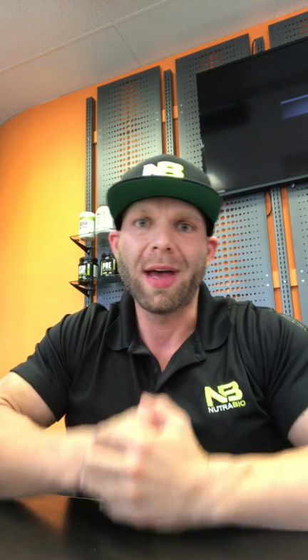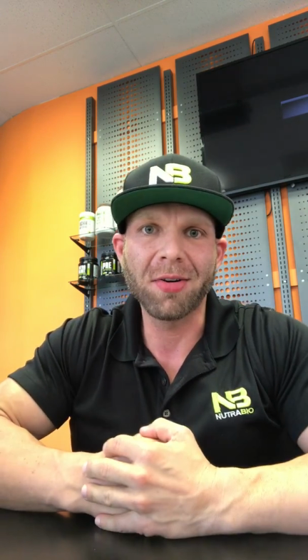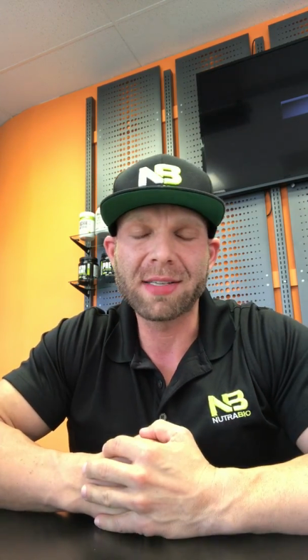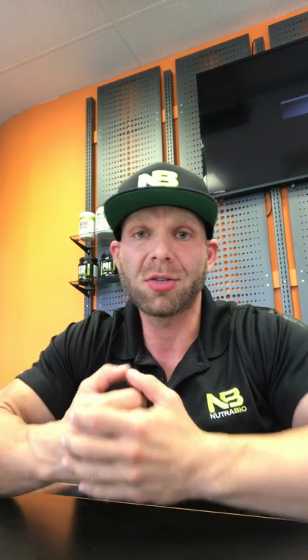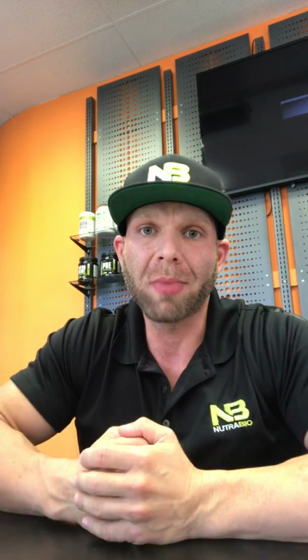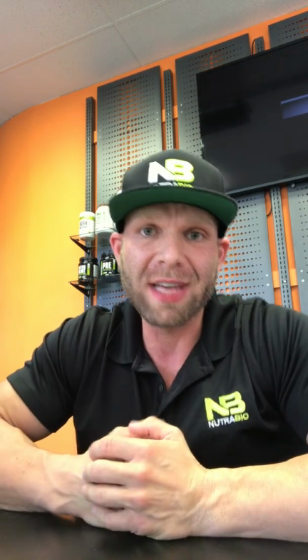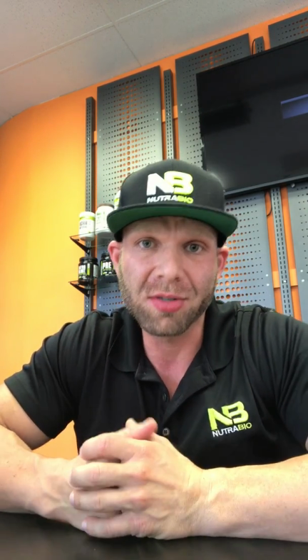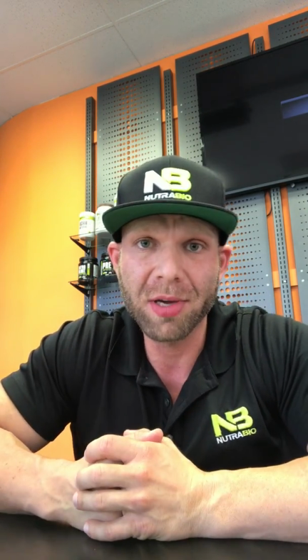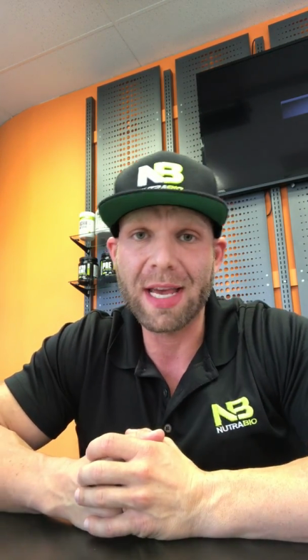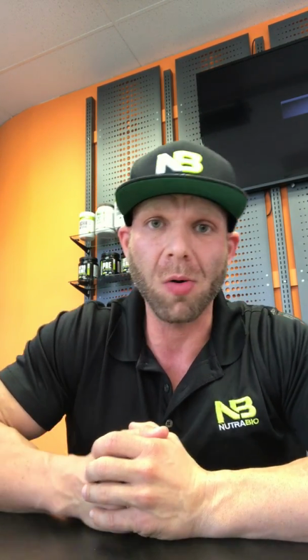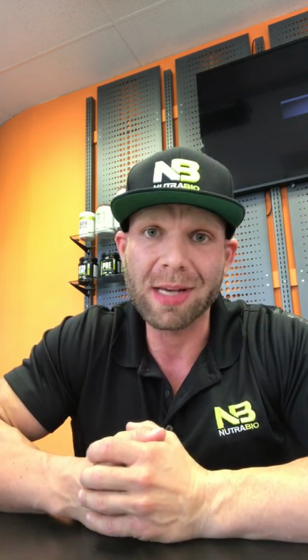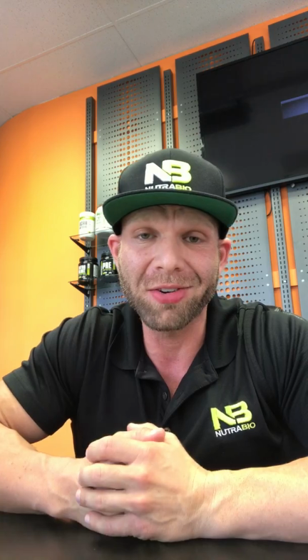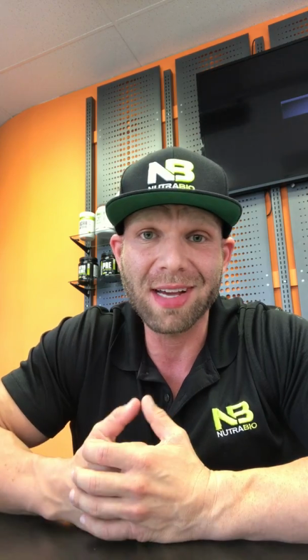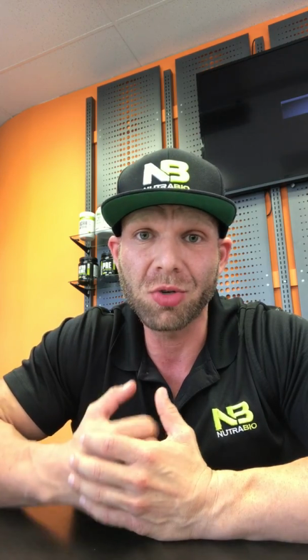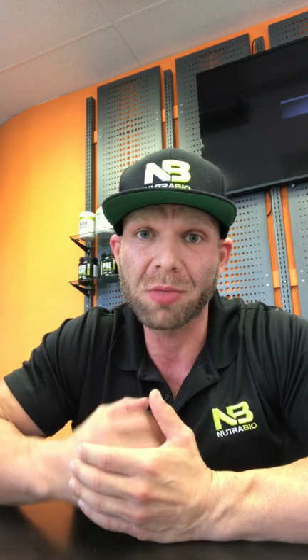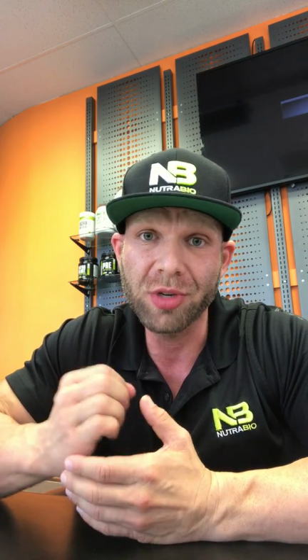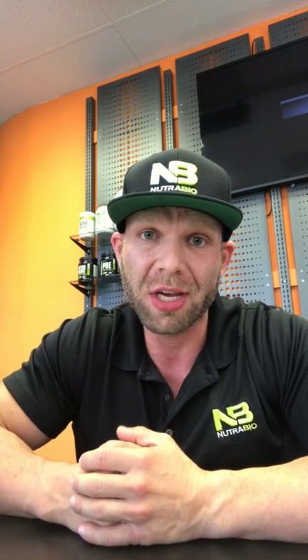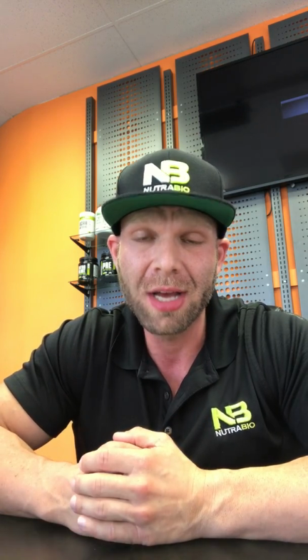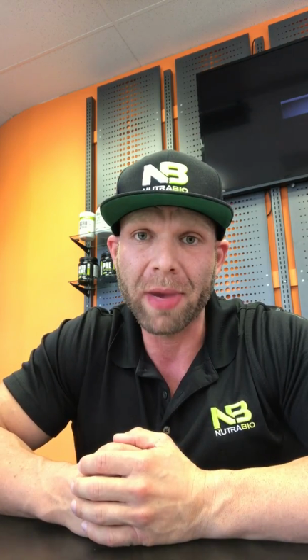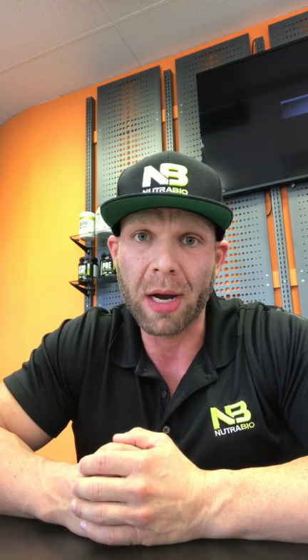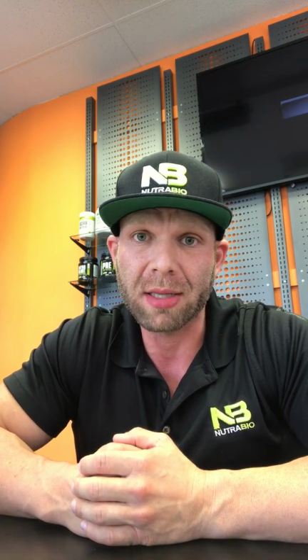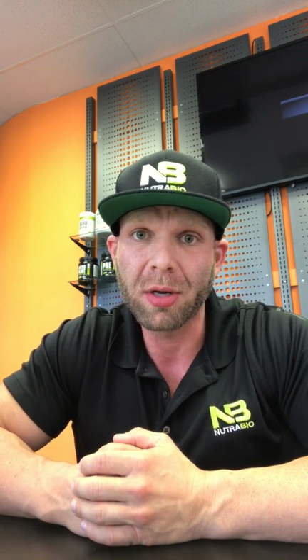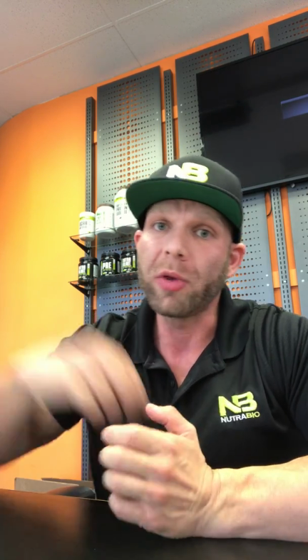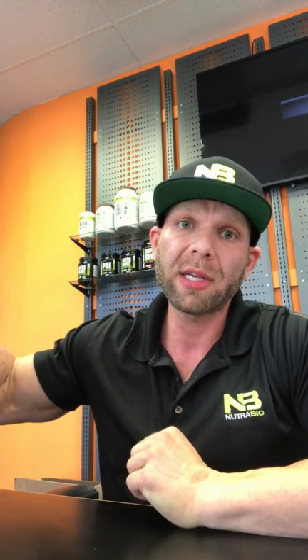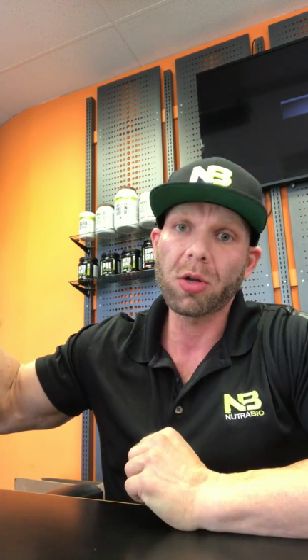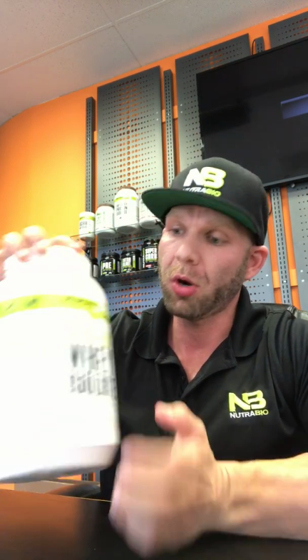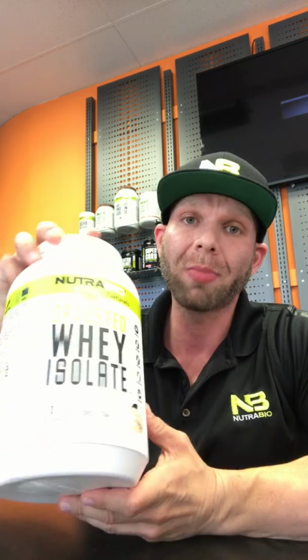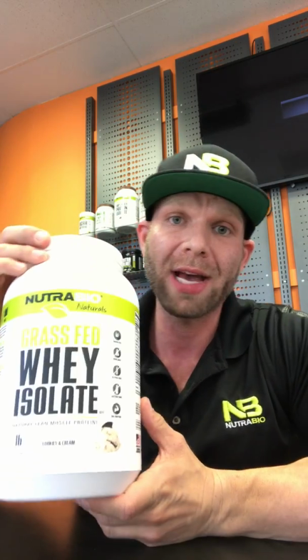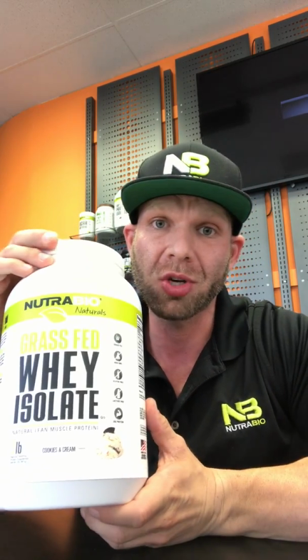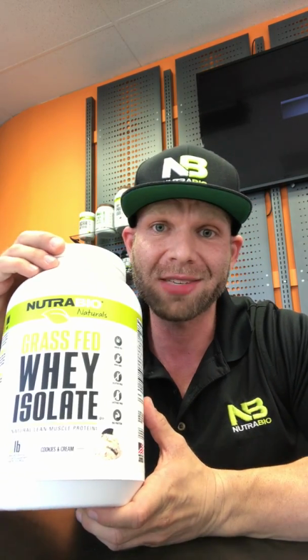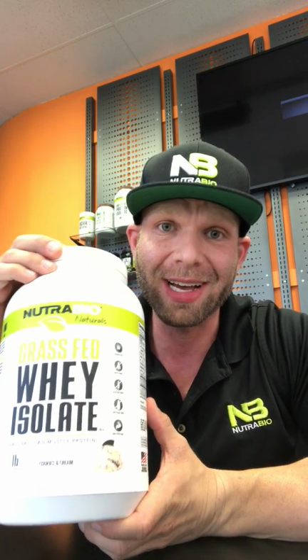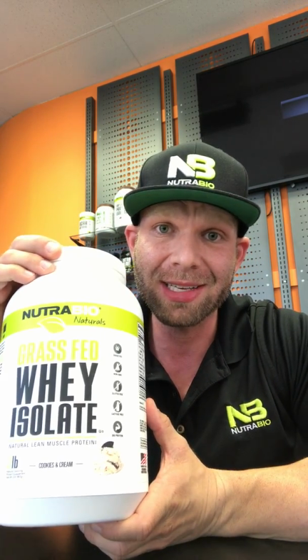How's it going guys? This is Nutribio's National Sales Manager, Dan Margolis. I'm here to discuss Nutribio's most recent change to make our products cleaner. We recently launched our Nutribio Naturals Grass-Fed Isolate.